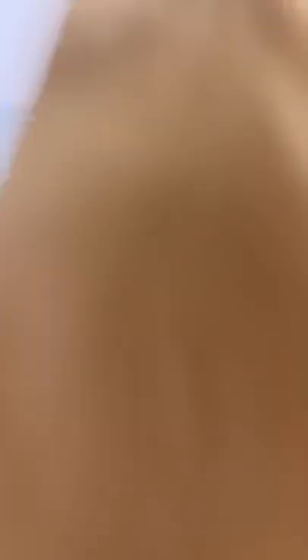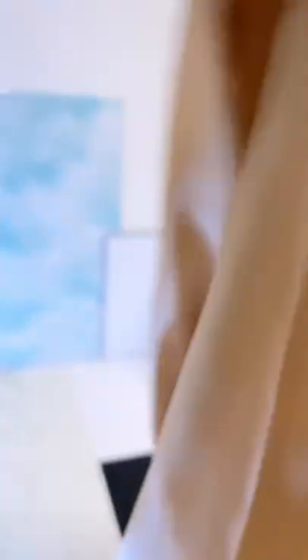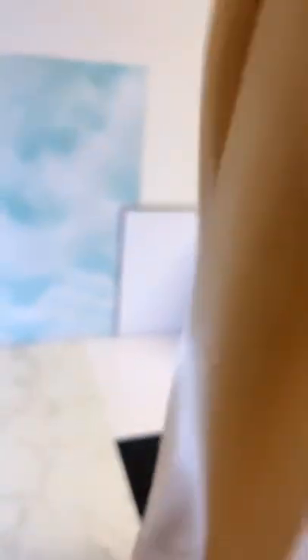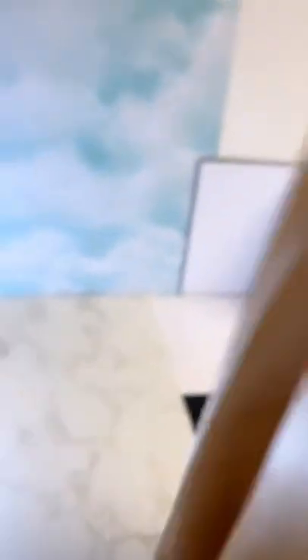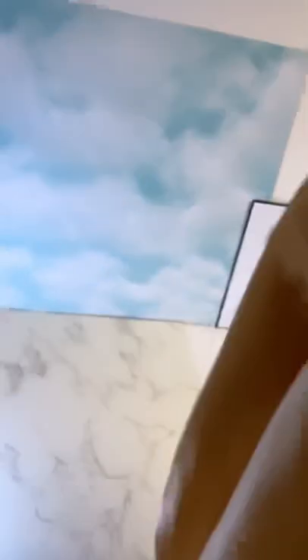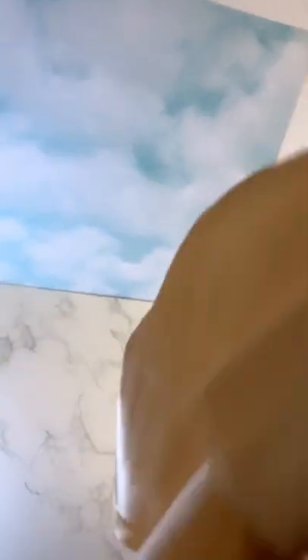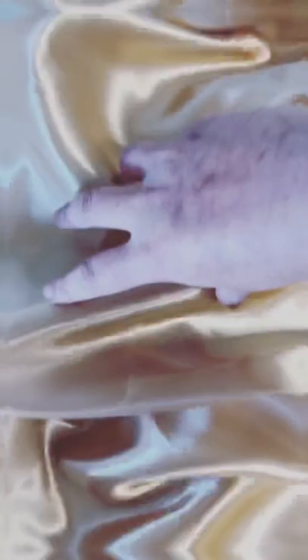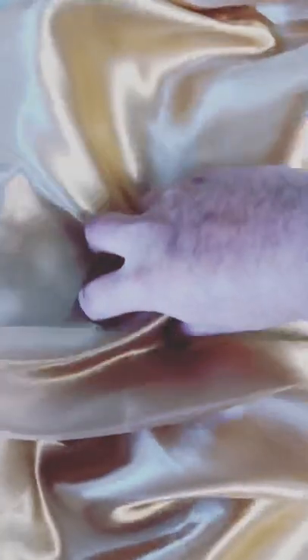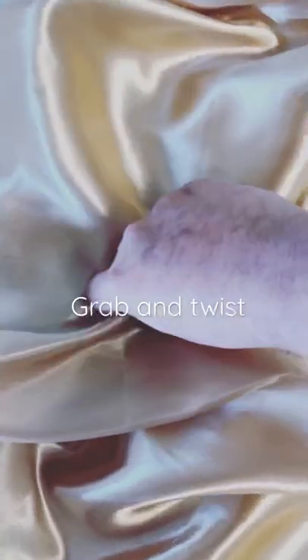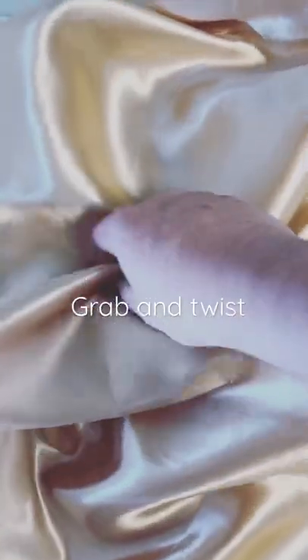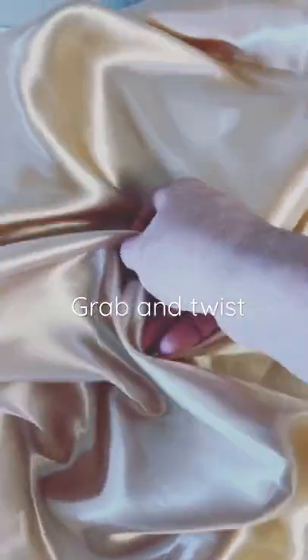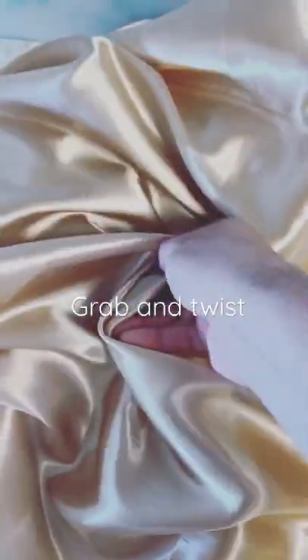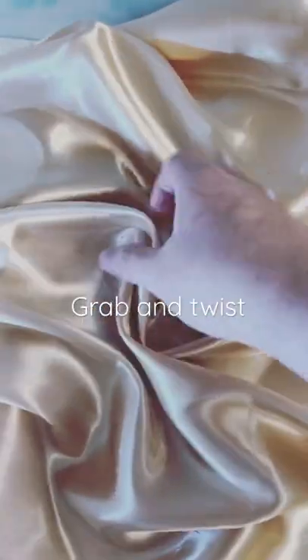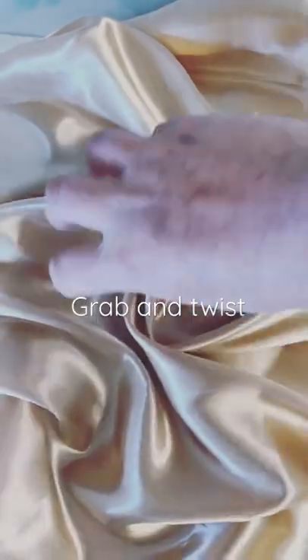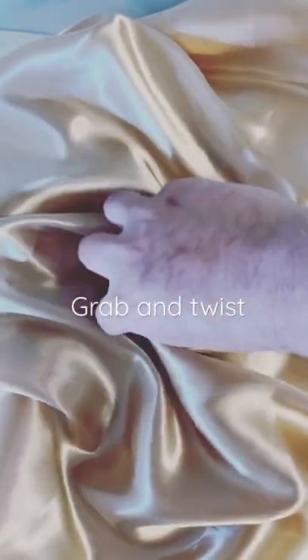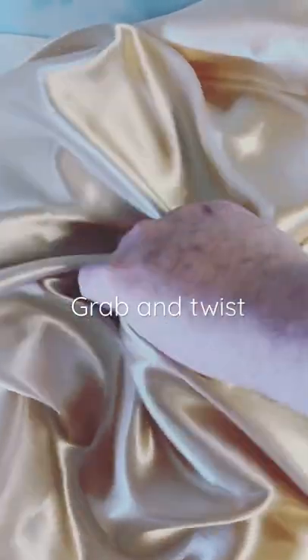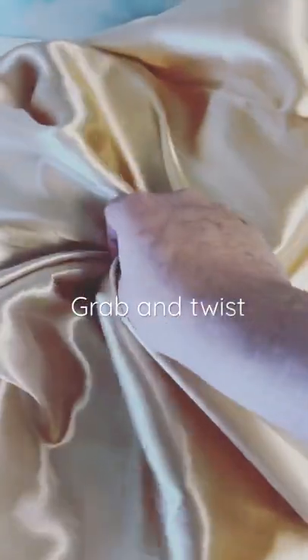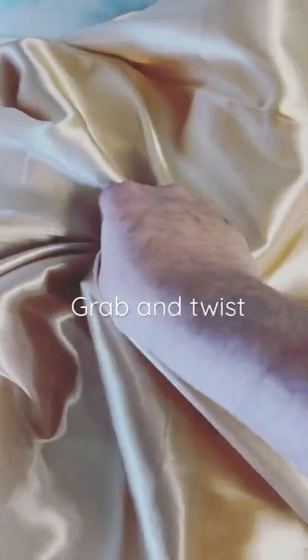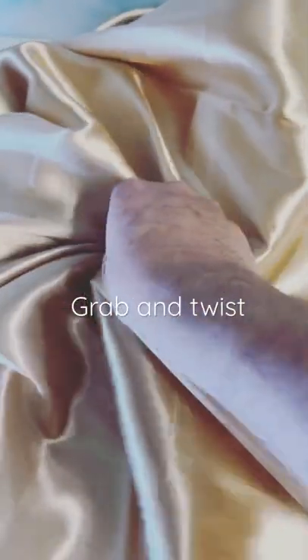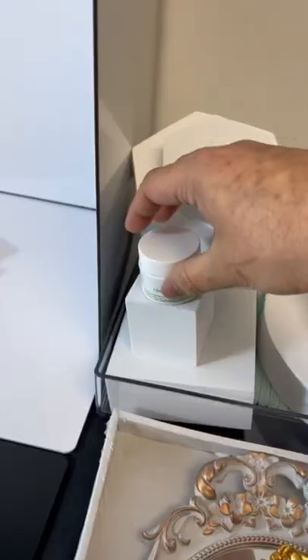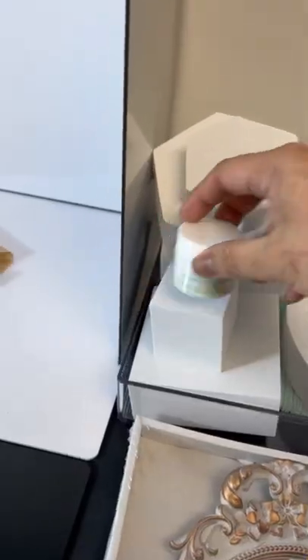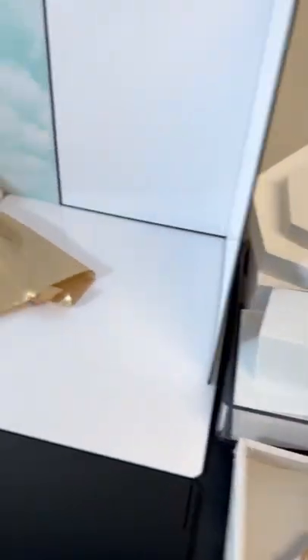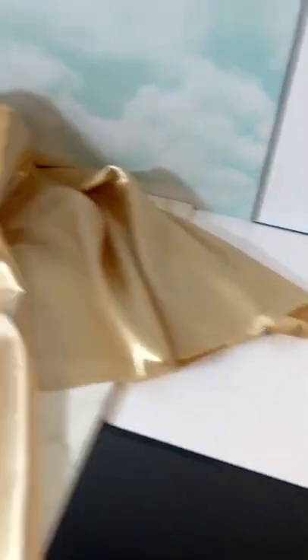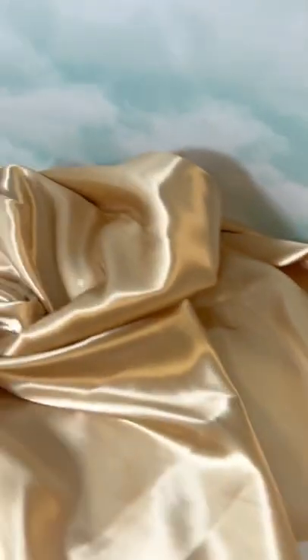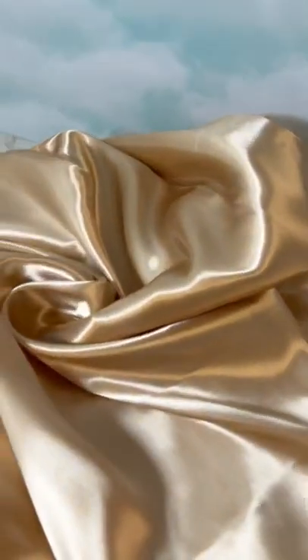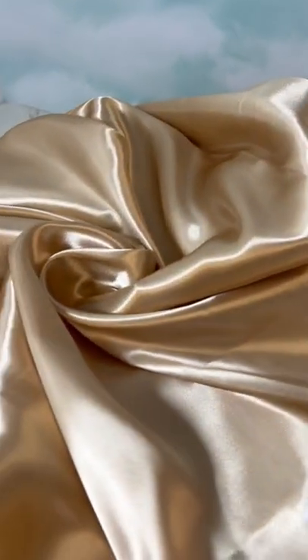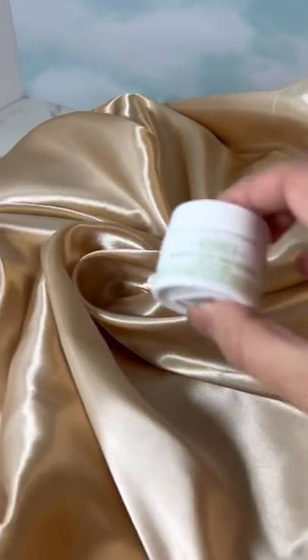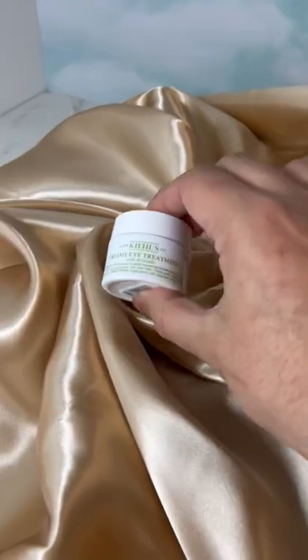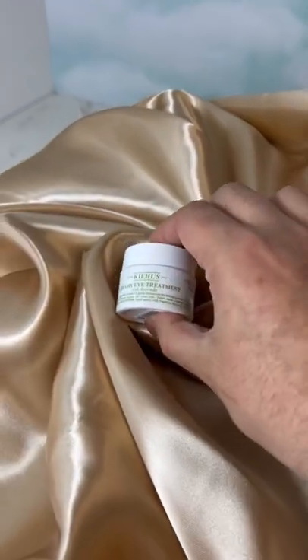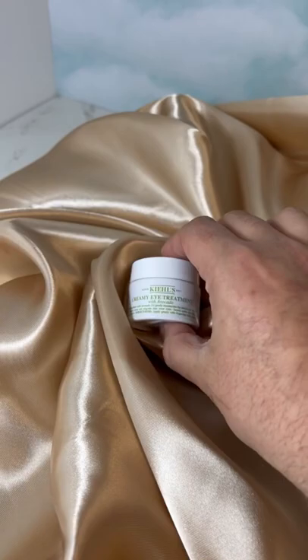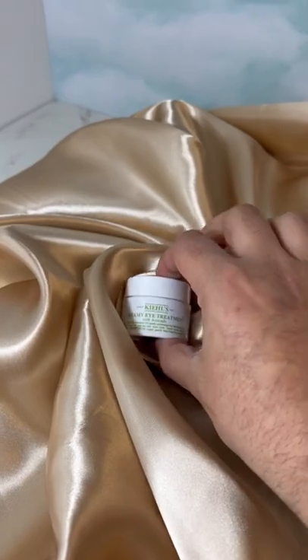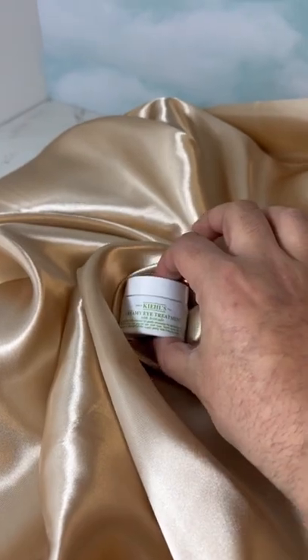Grab the fabric and just twist — grab and twist. Then grab your product and place it right there.